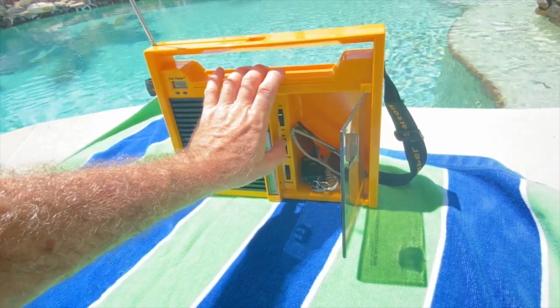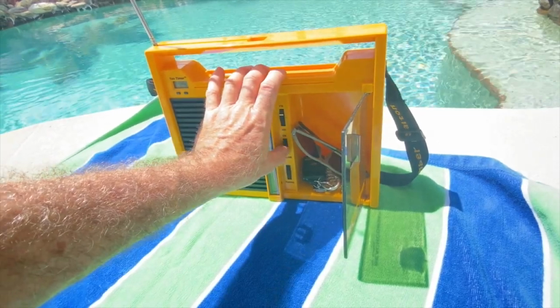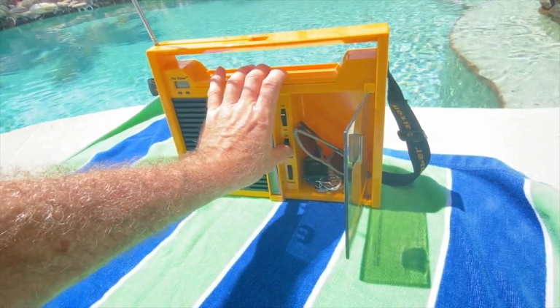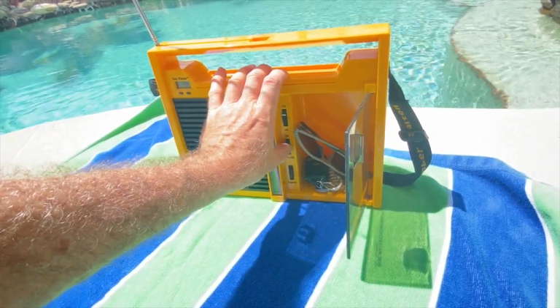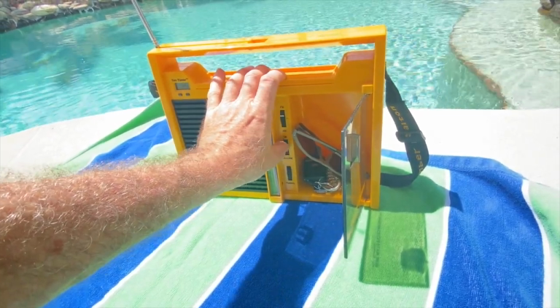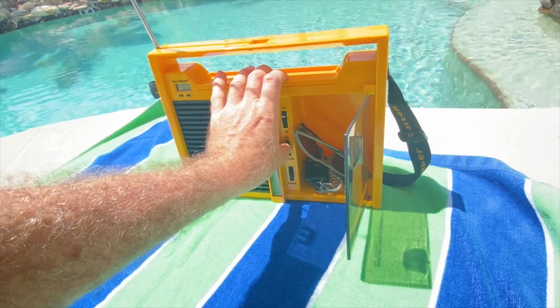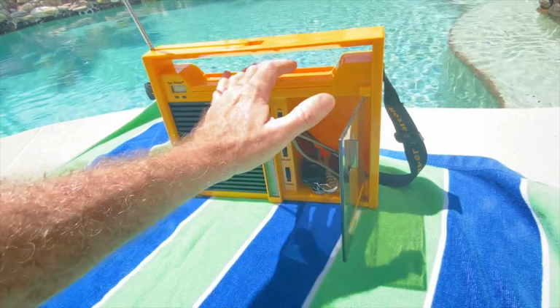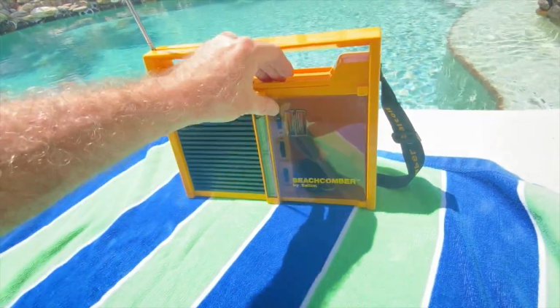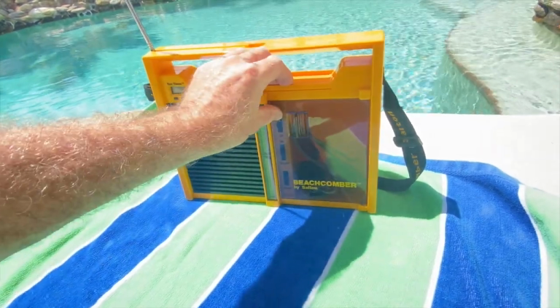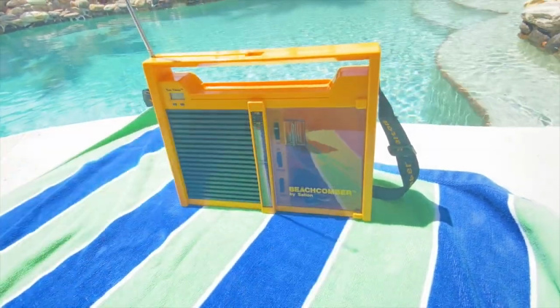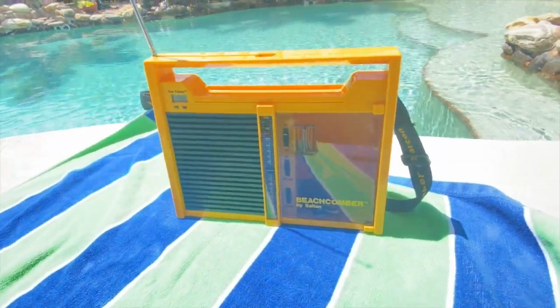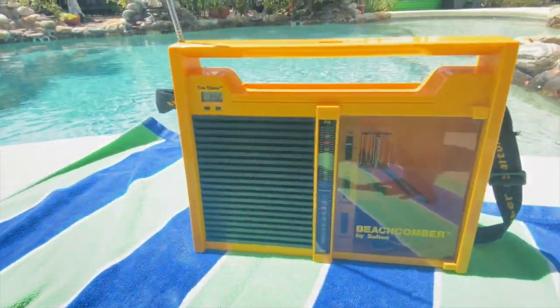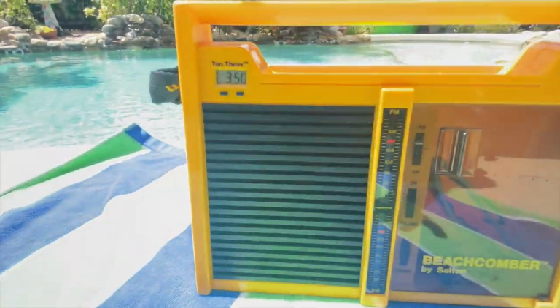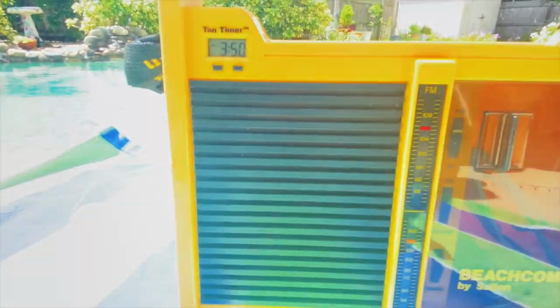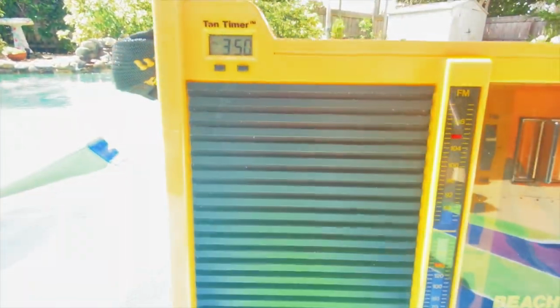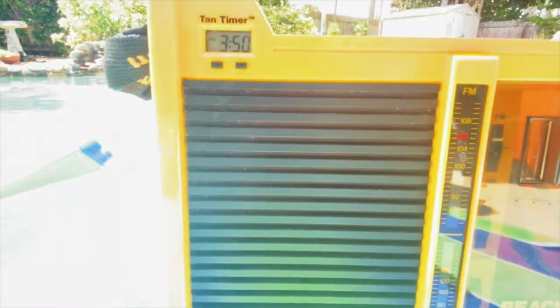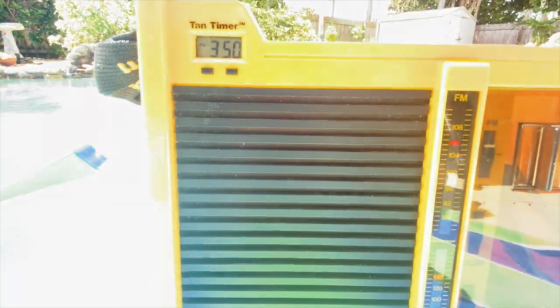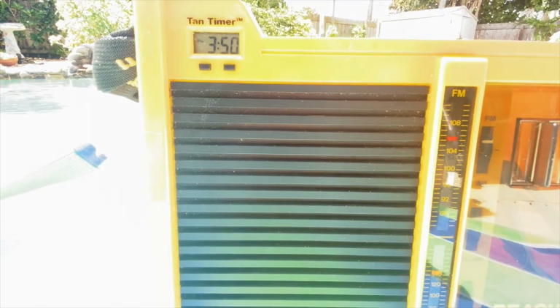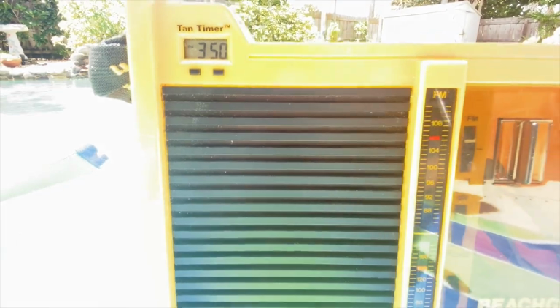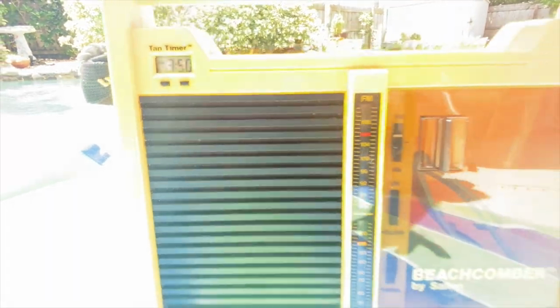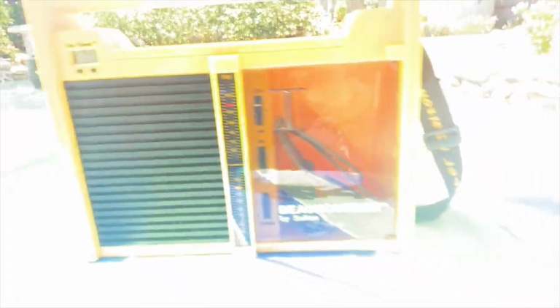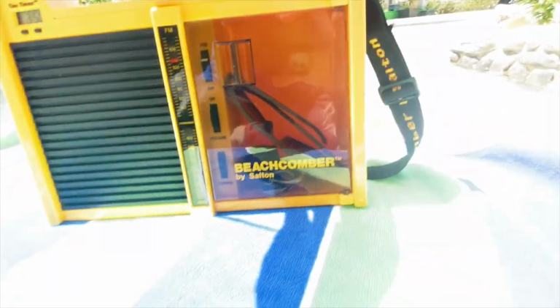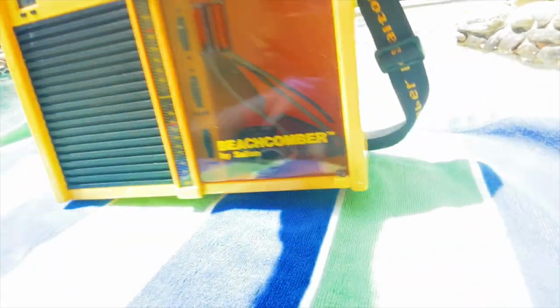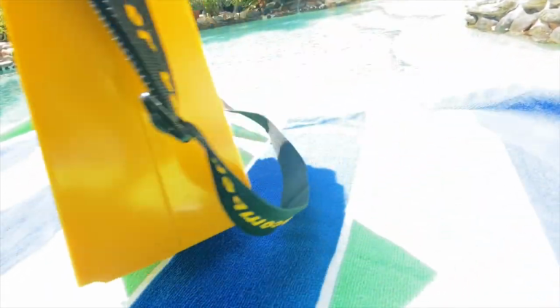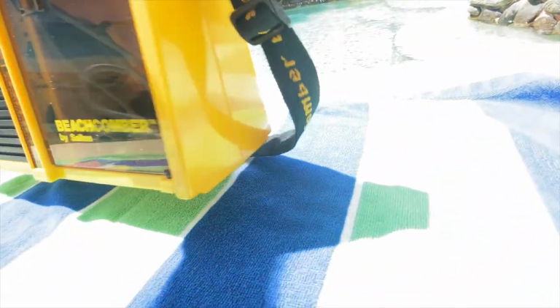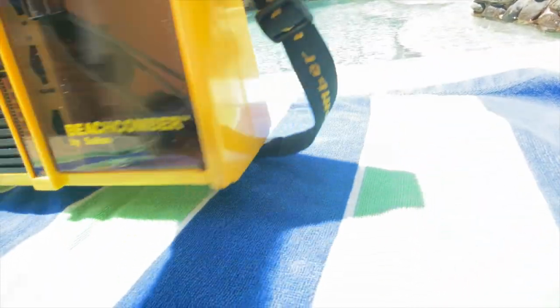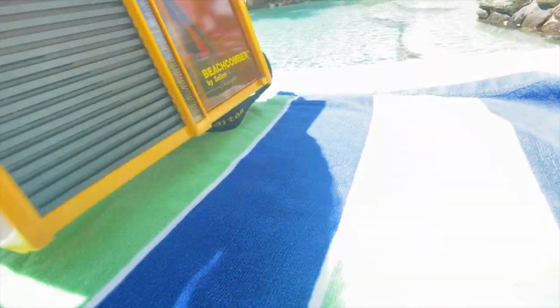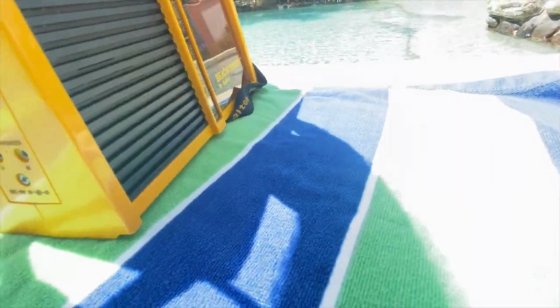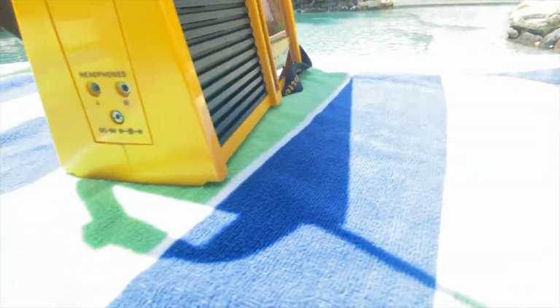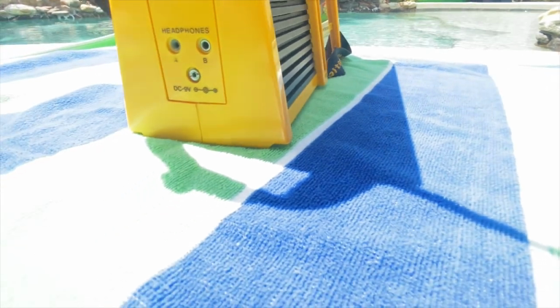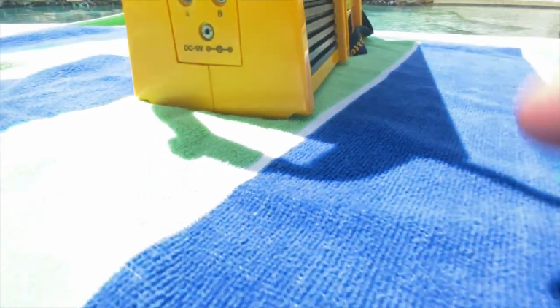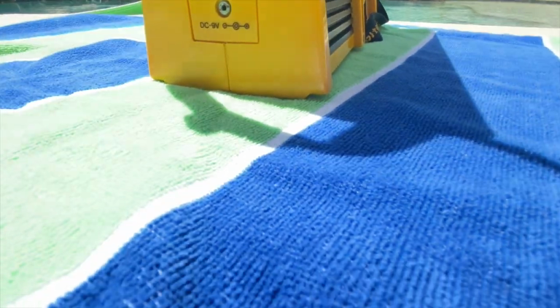Inside the door is a place to put your suntan lotion, your sunglasses, your keys, whatever. And over here is a tan timer — the buttons set the clock and it goes off like a little alarm for however long you want to tan for.